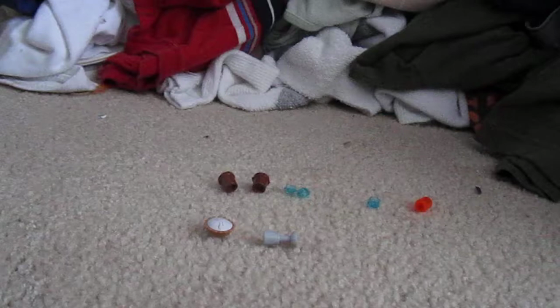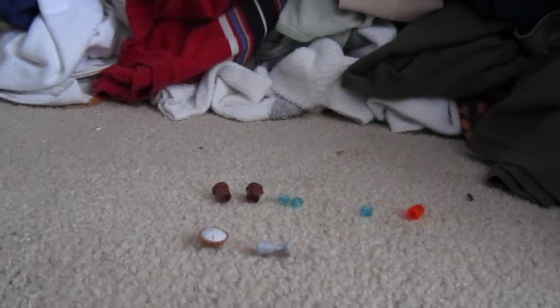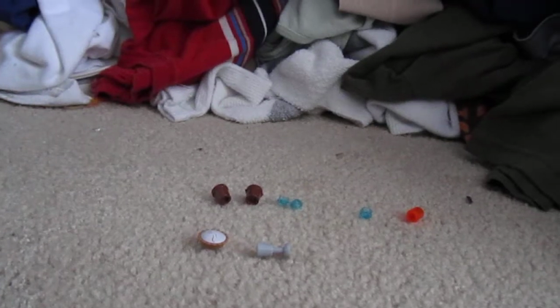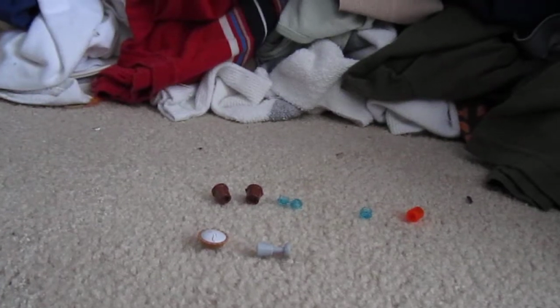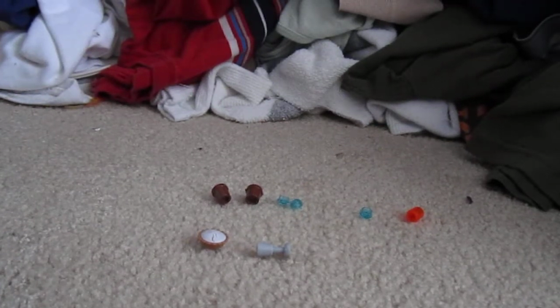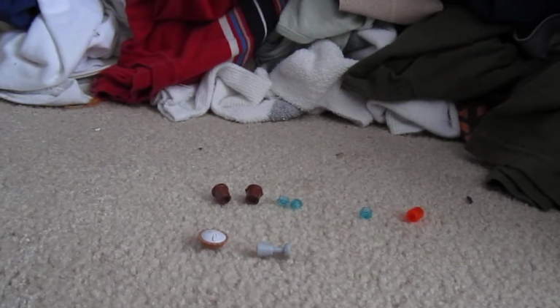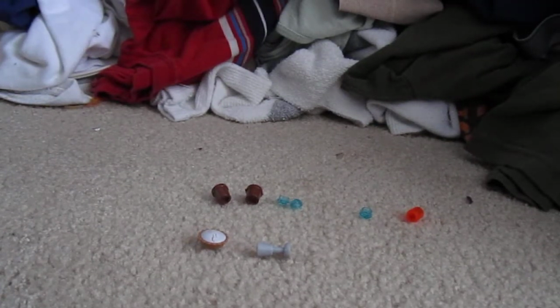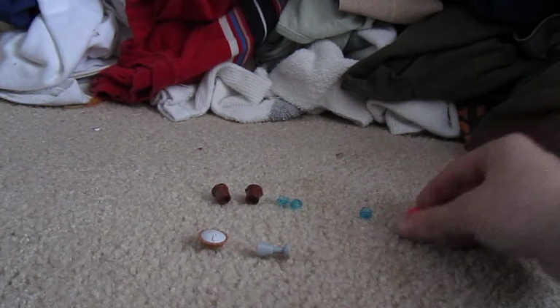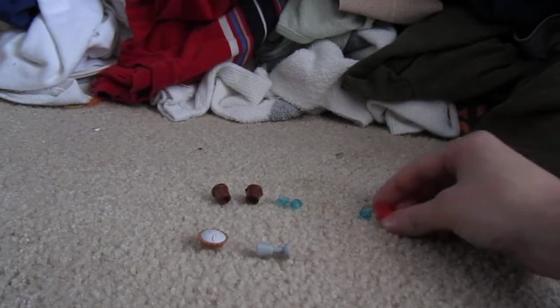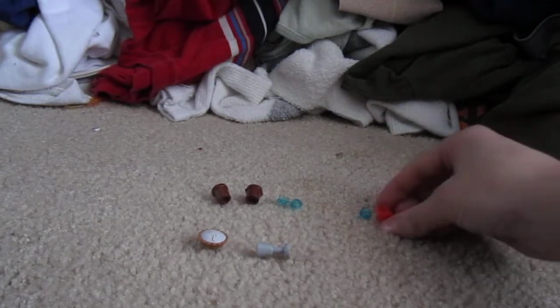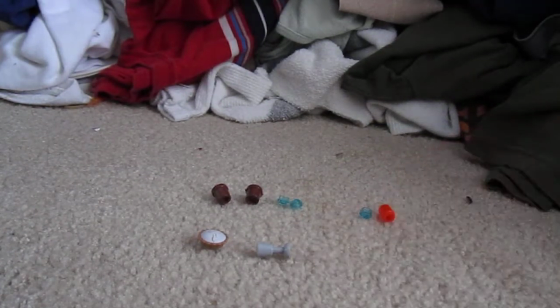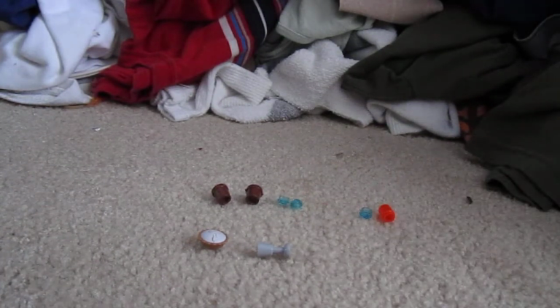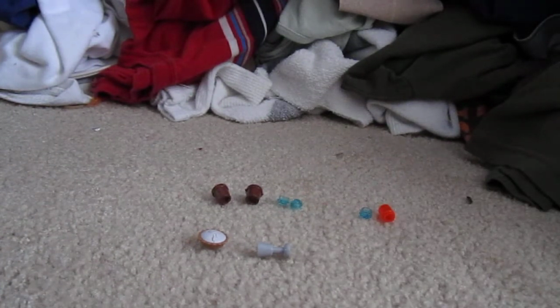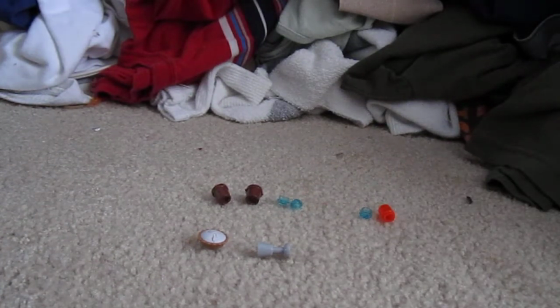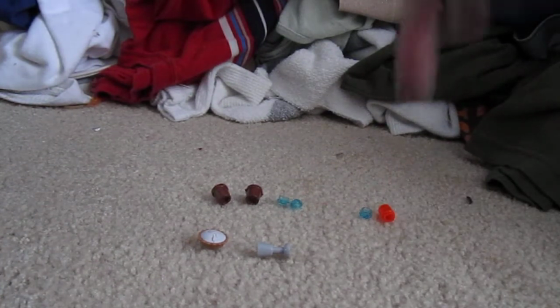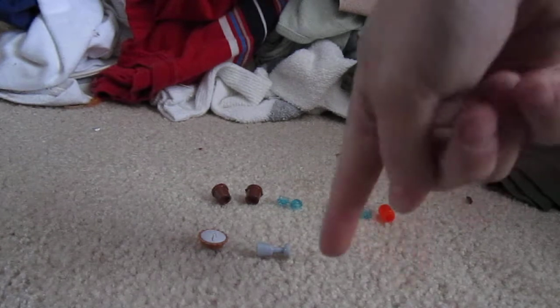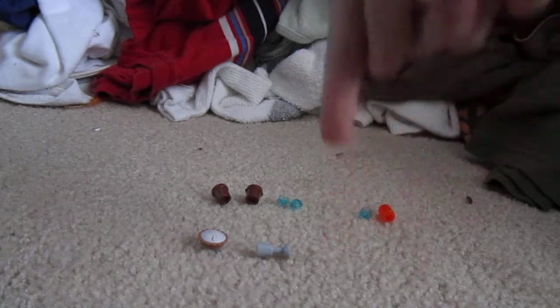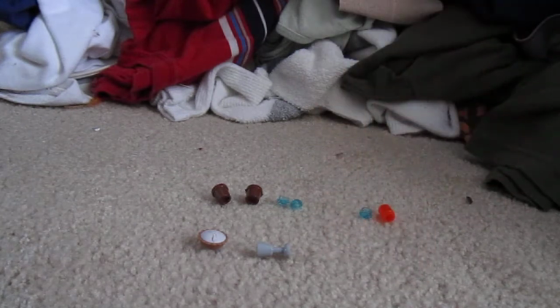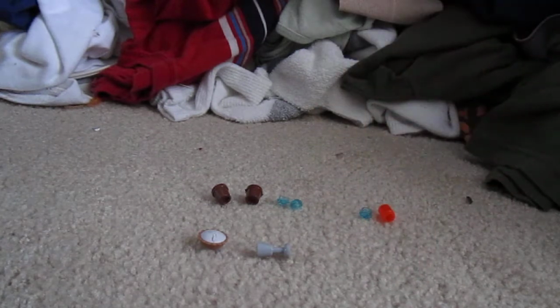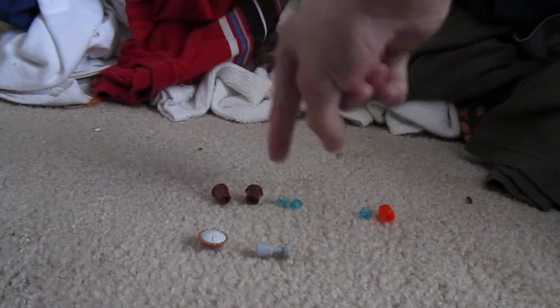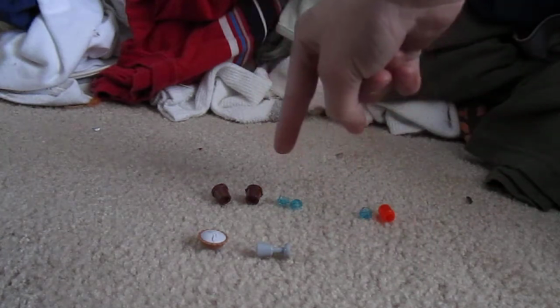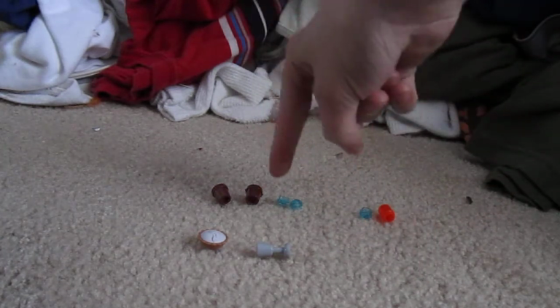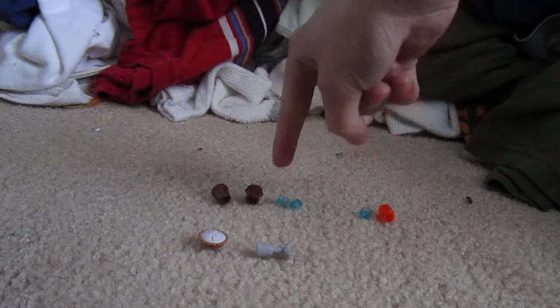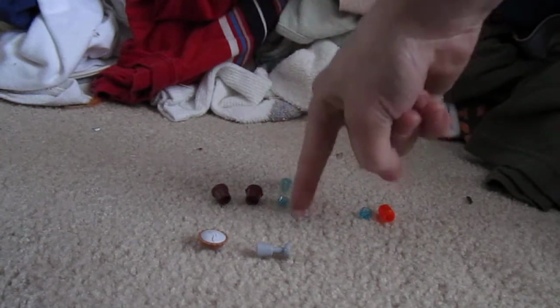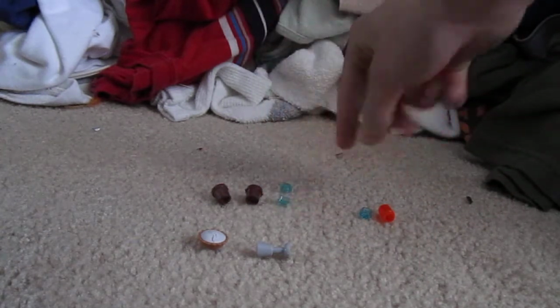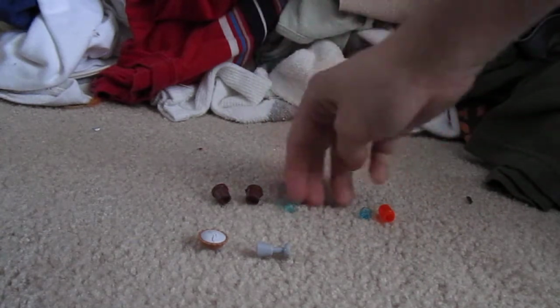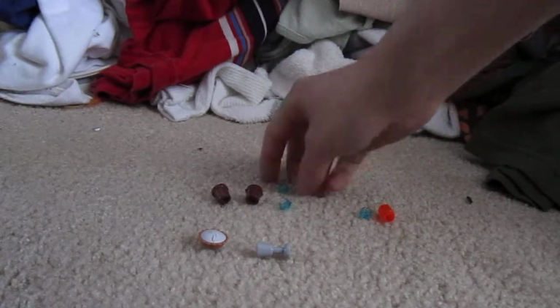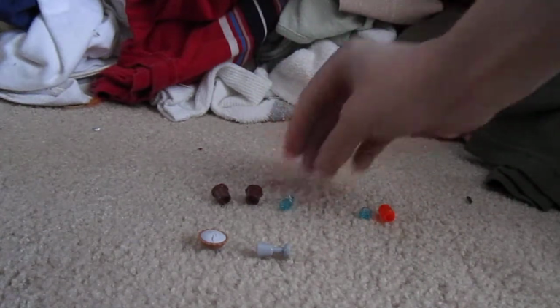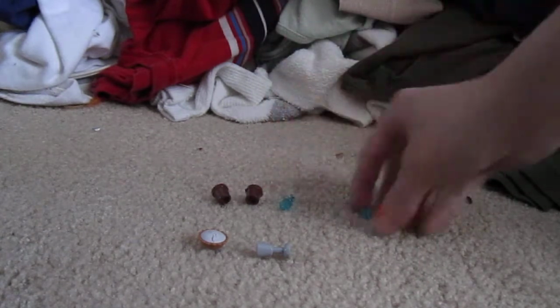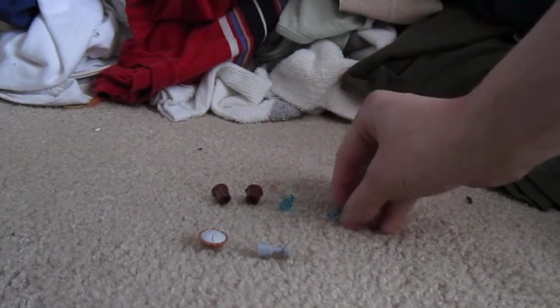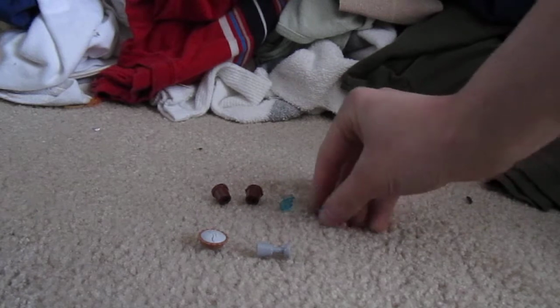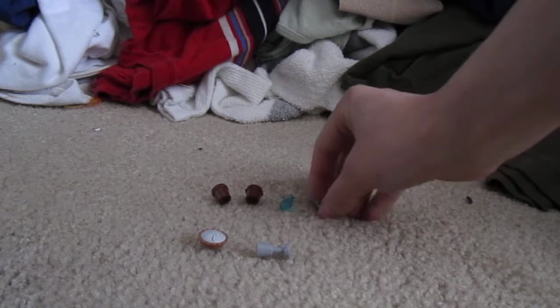Hello YouTube! In this video I'll be showing you how to make a Lego ice cream, Lego pop, and a 2-liter soda can.